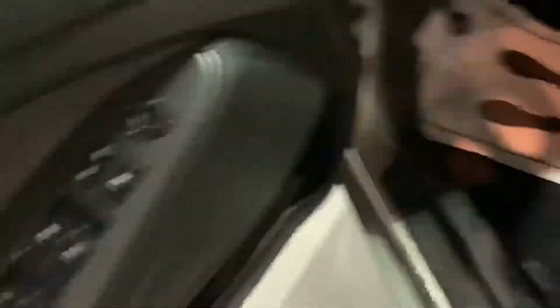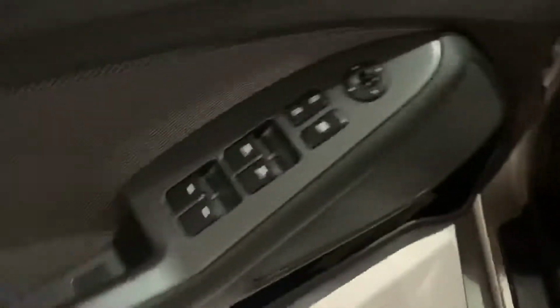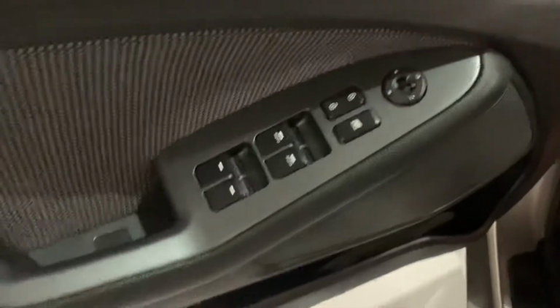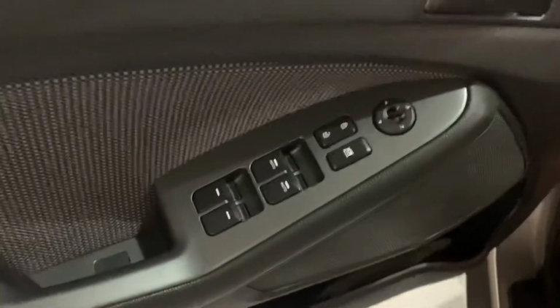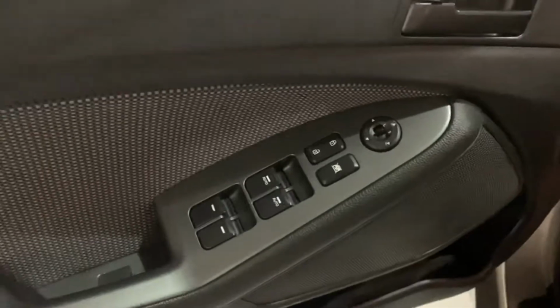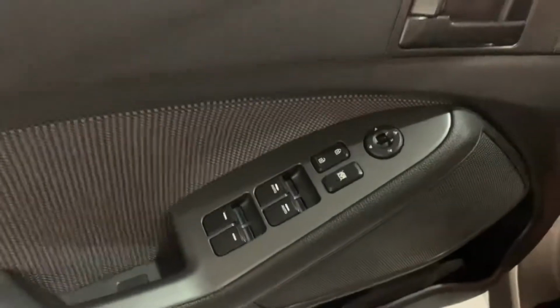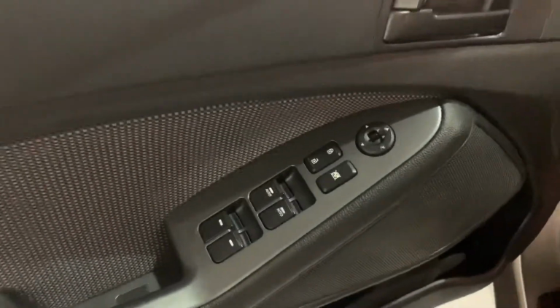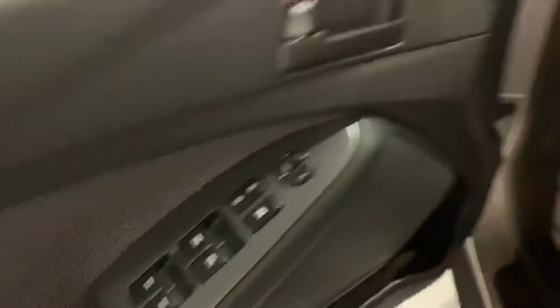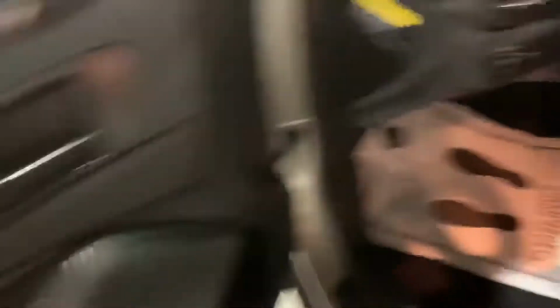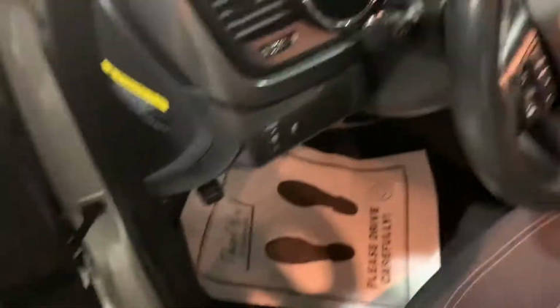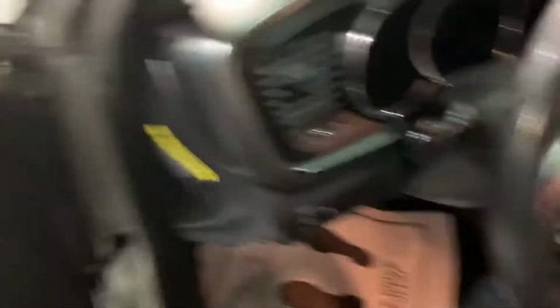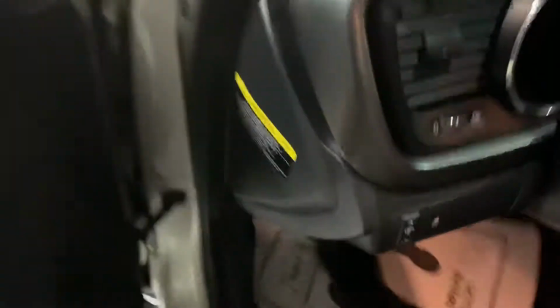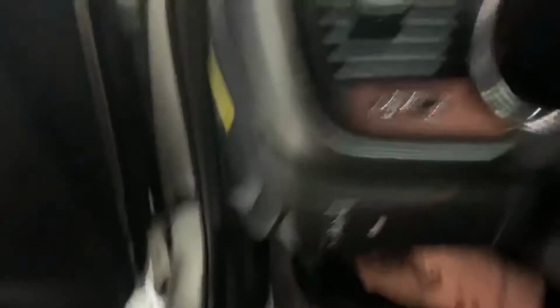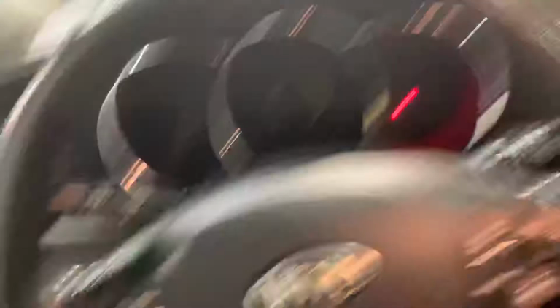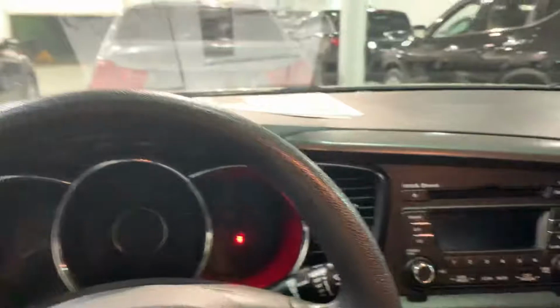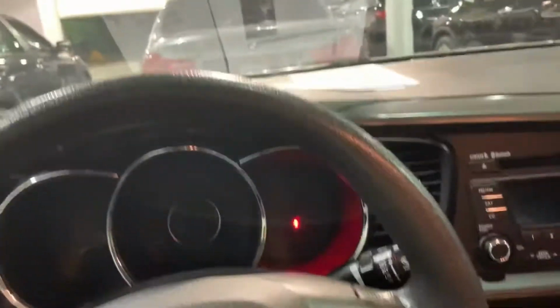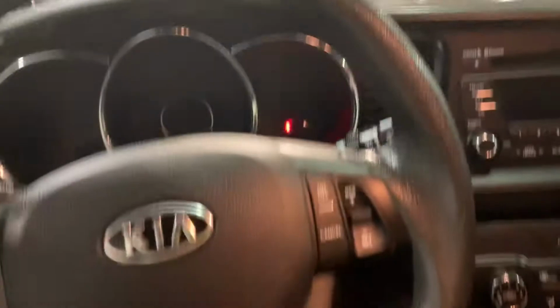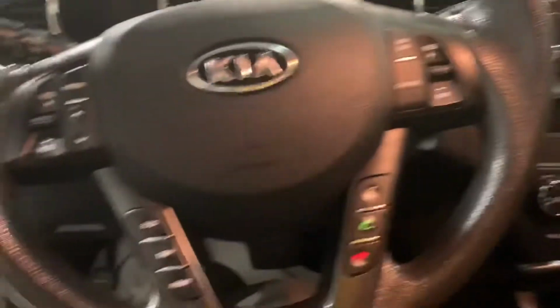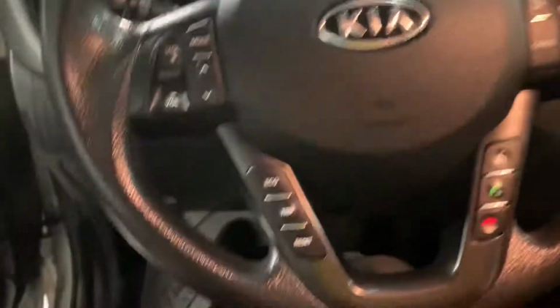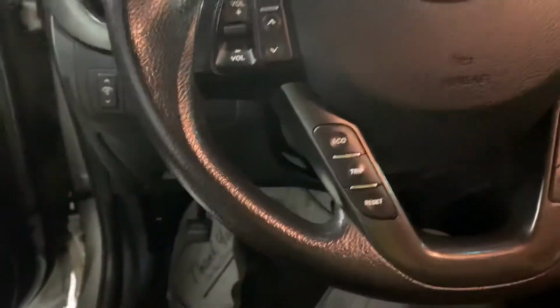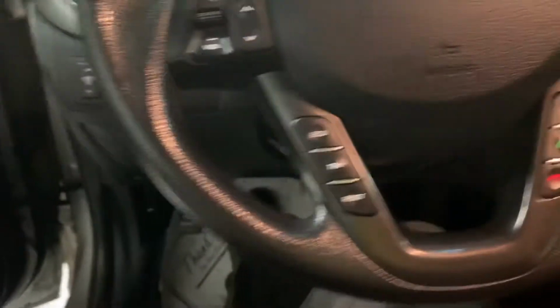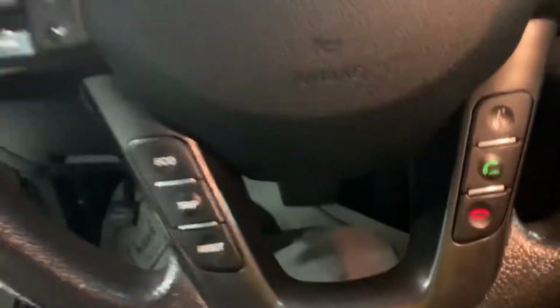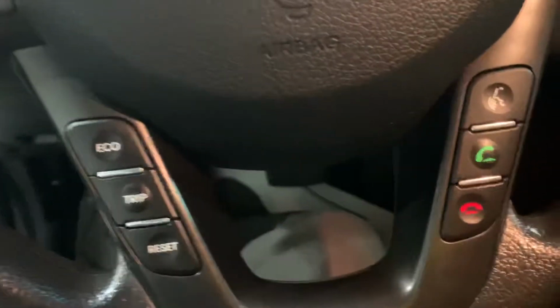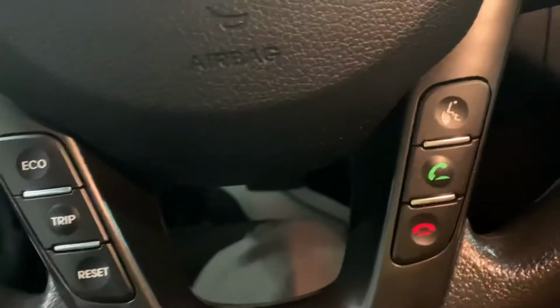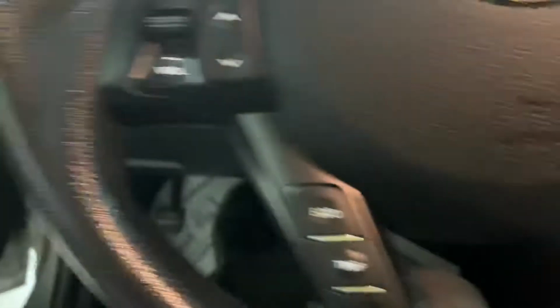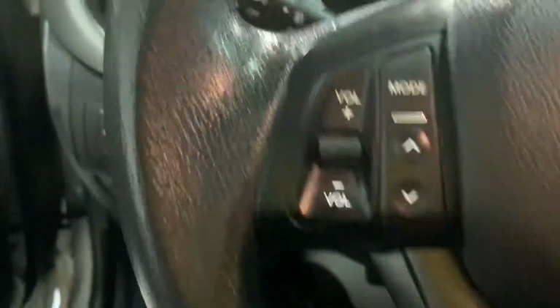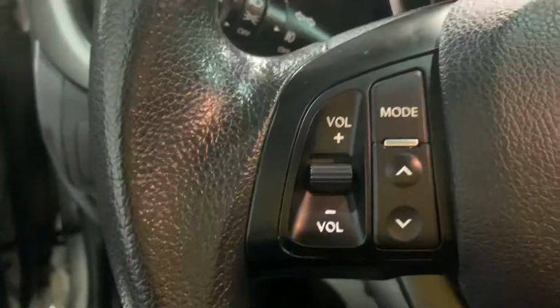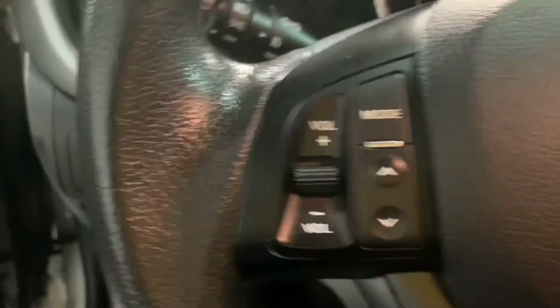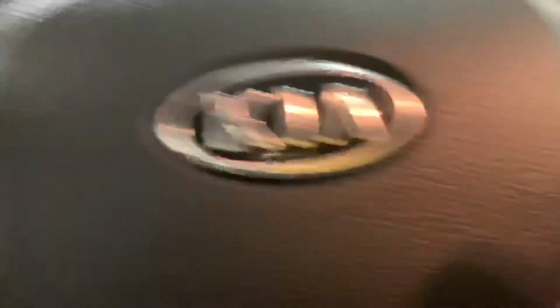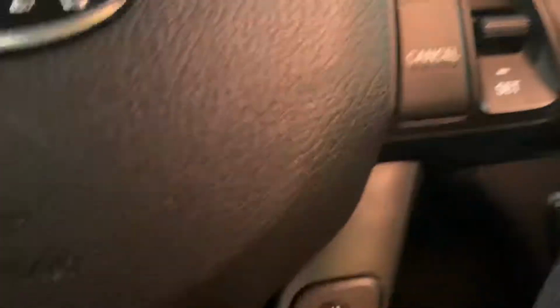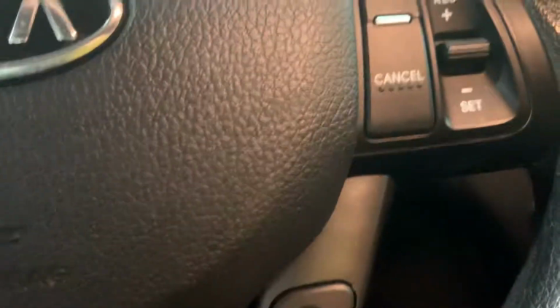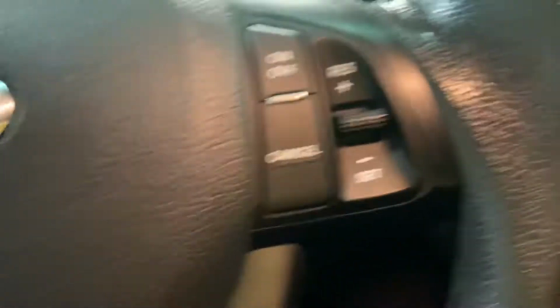On the side you have power windows, power door locks, power mirrors, and when you come inside everything is clean. You have the multimedia system — you can control the radio and also cruise control.